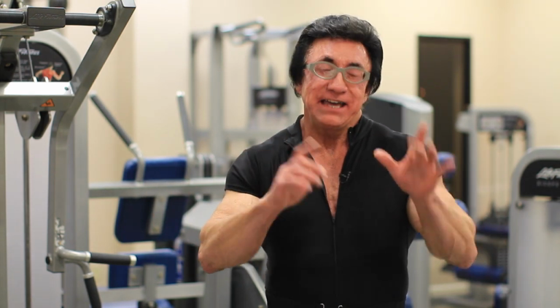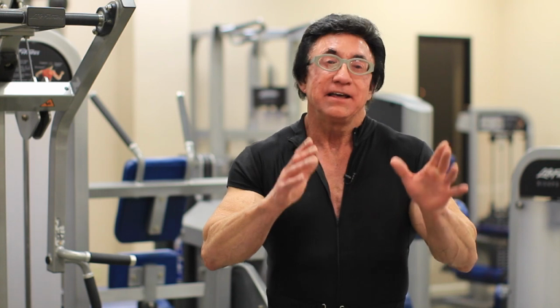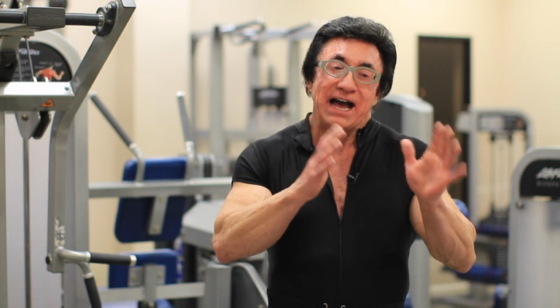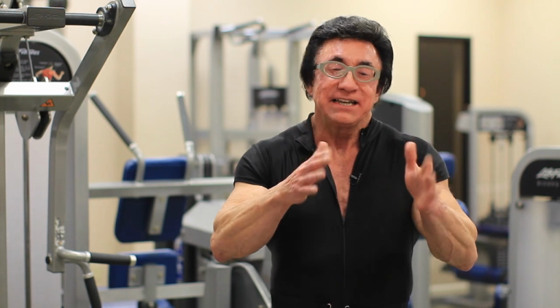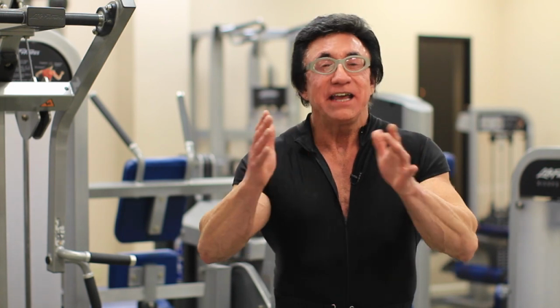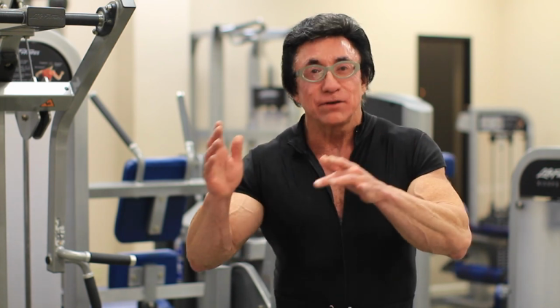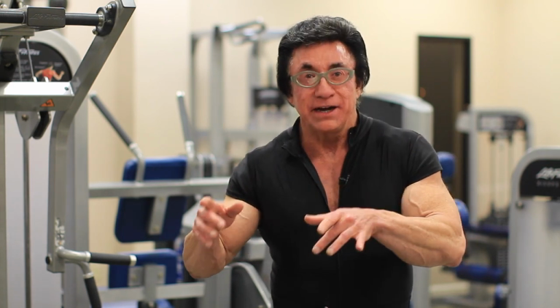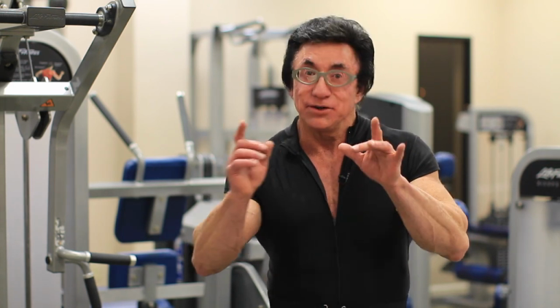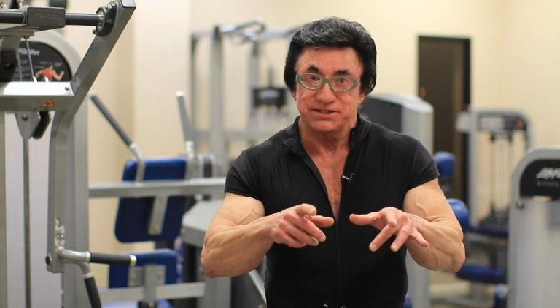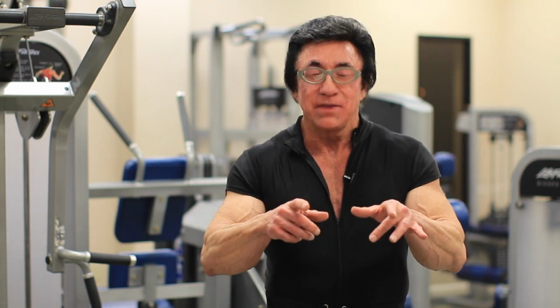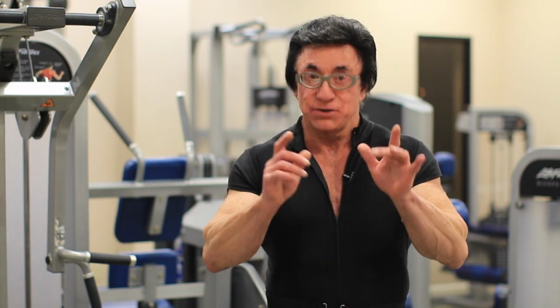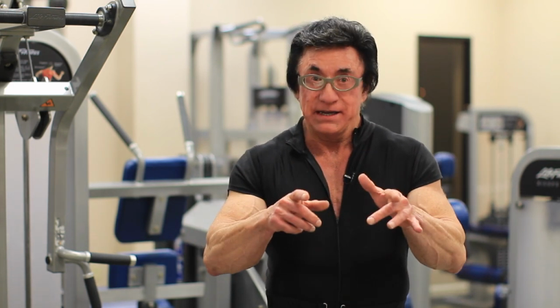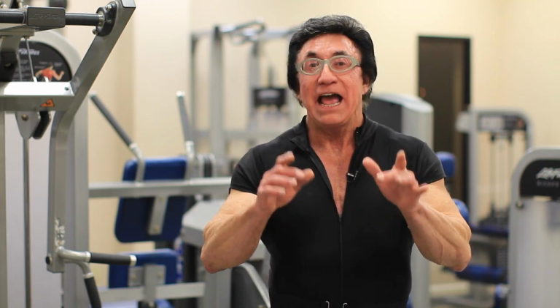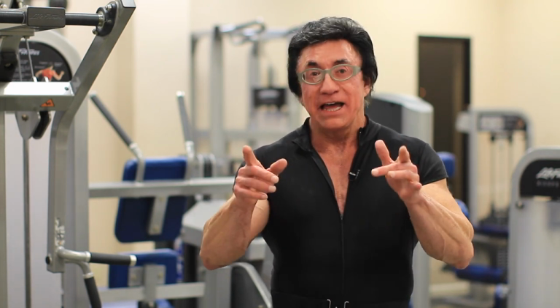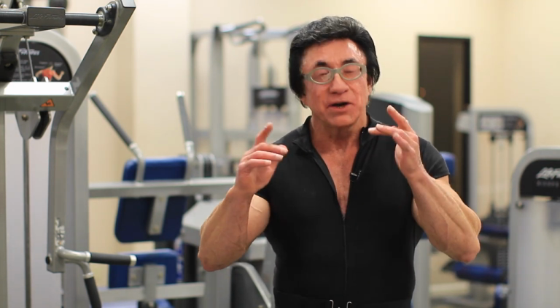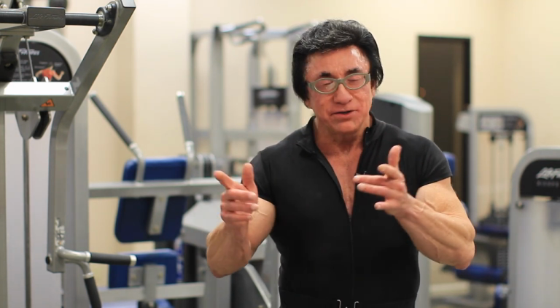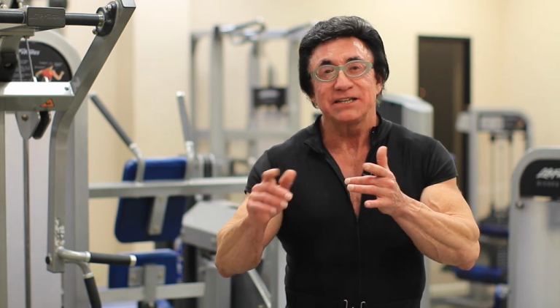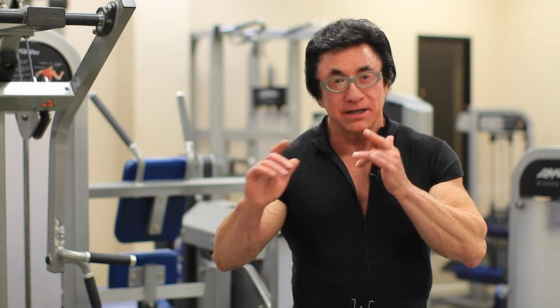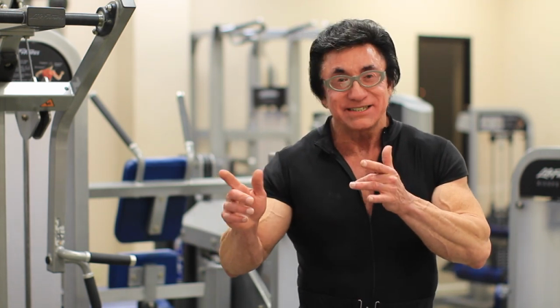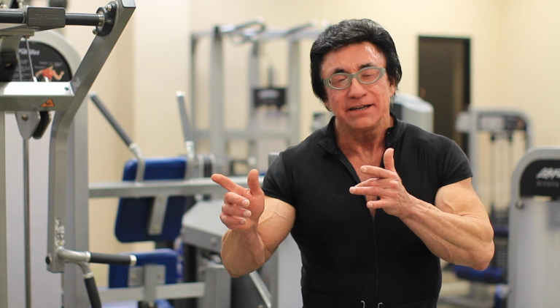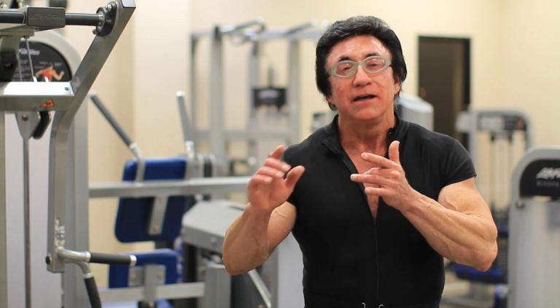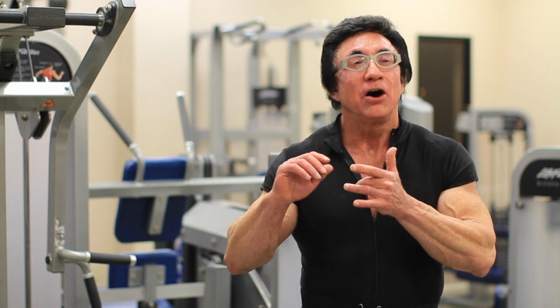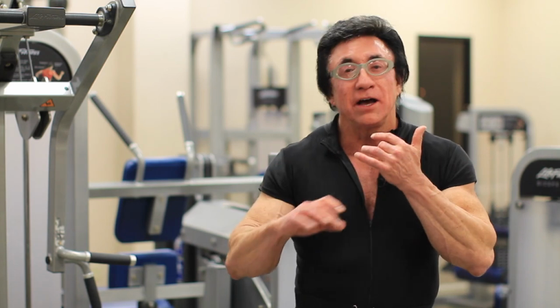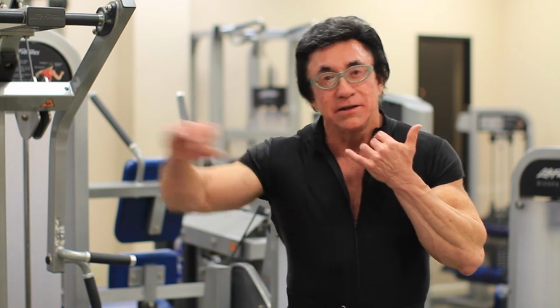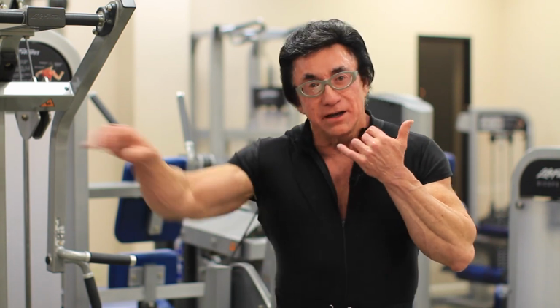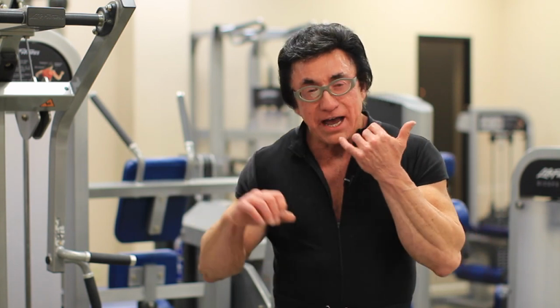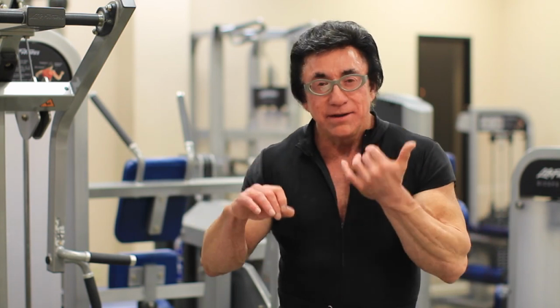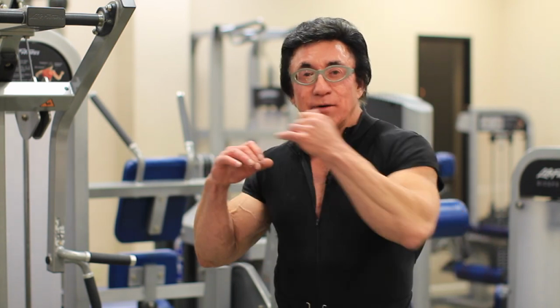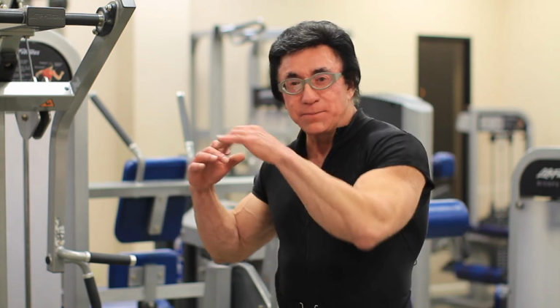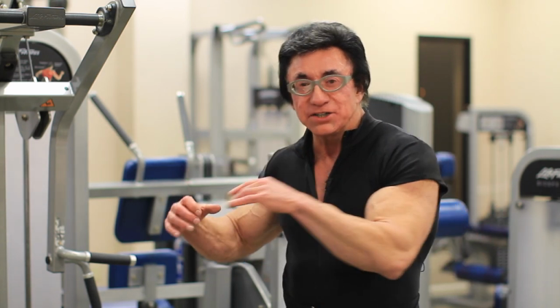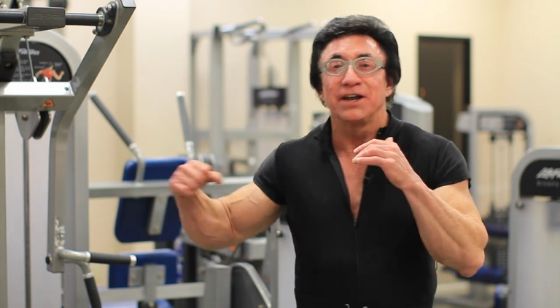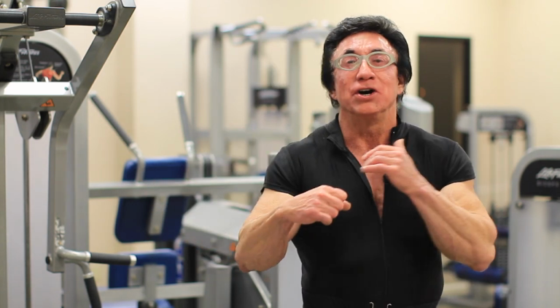...high intensity interval training to your system of training. And we're going to do this with a jab, a reverse punch, and a hook.